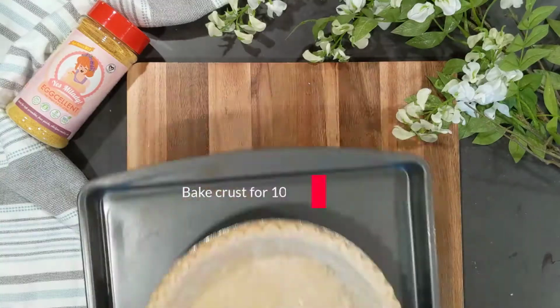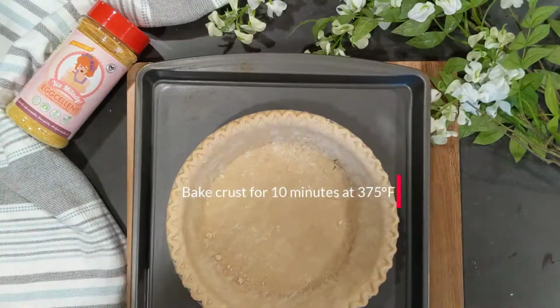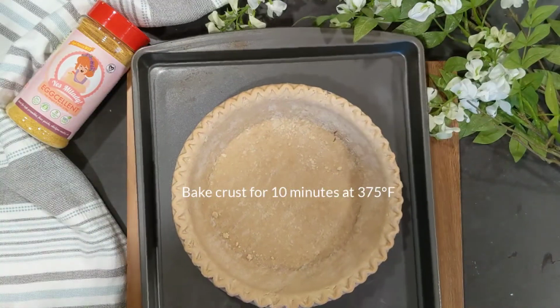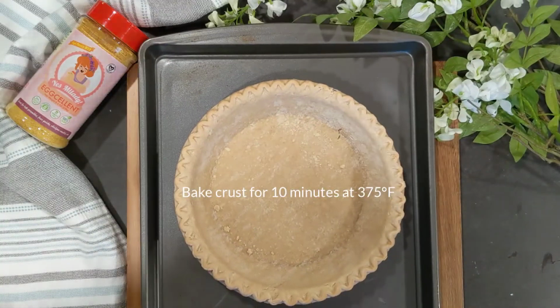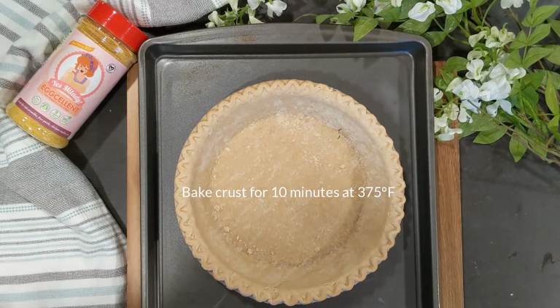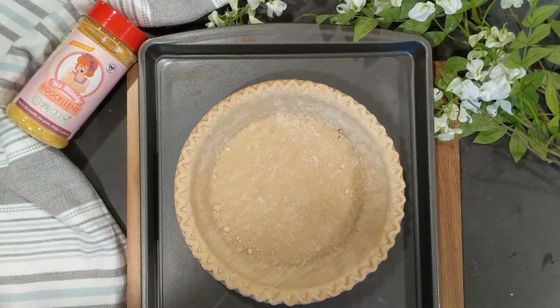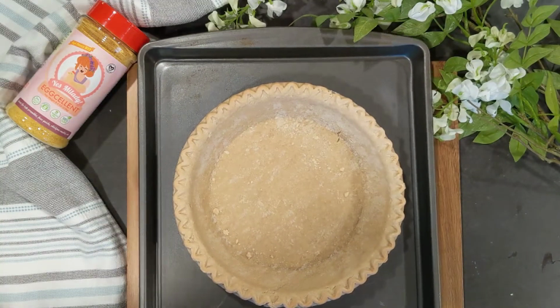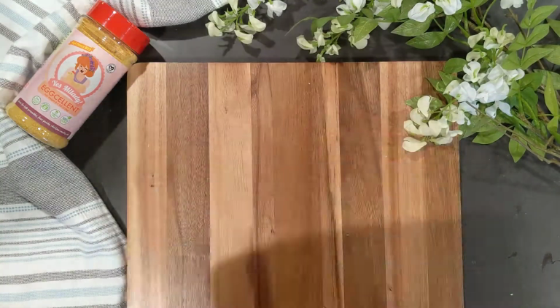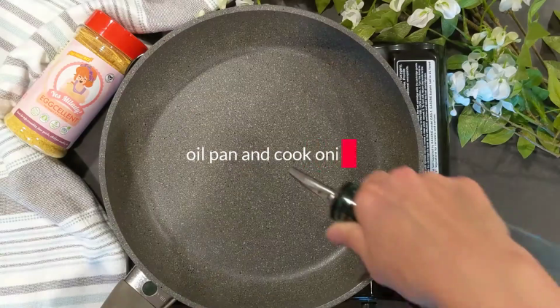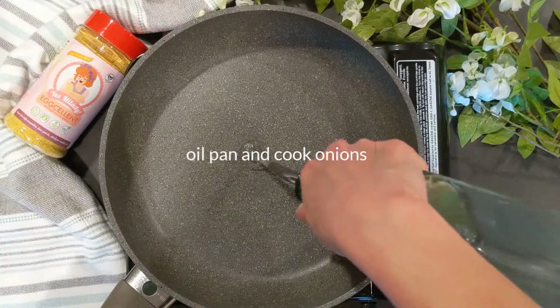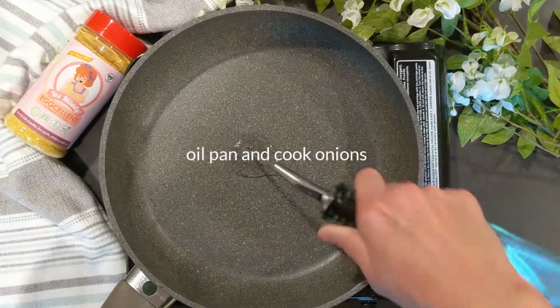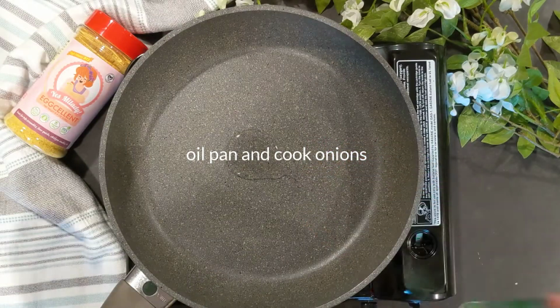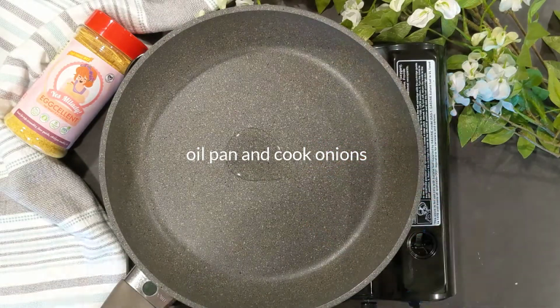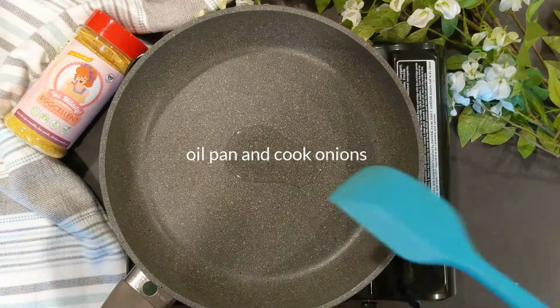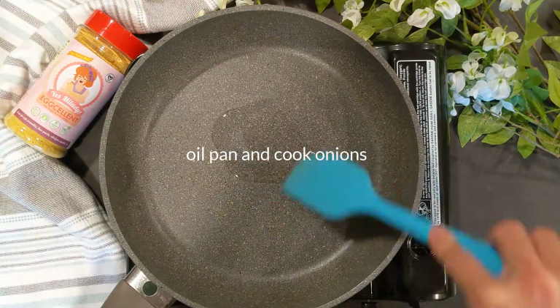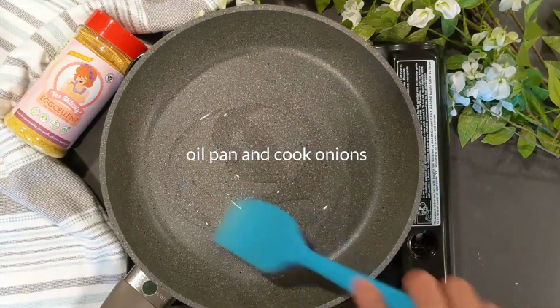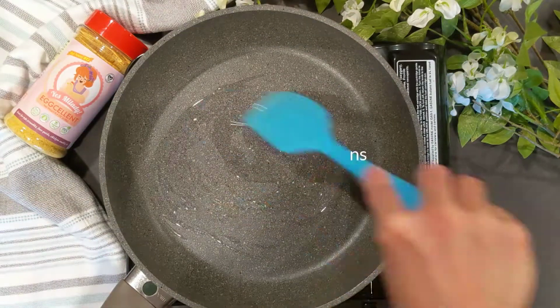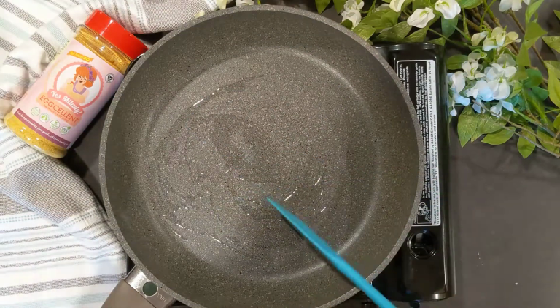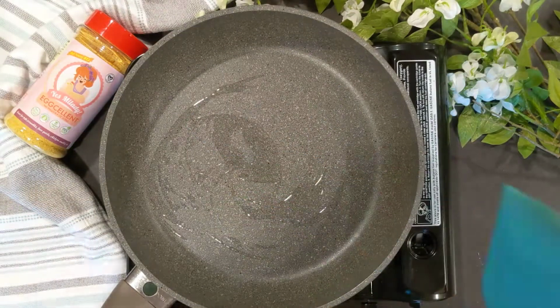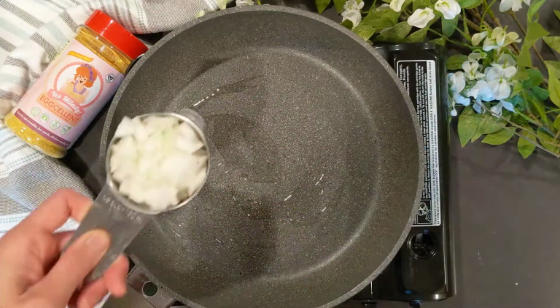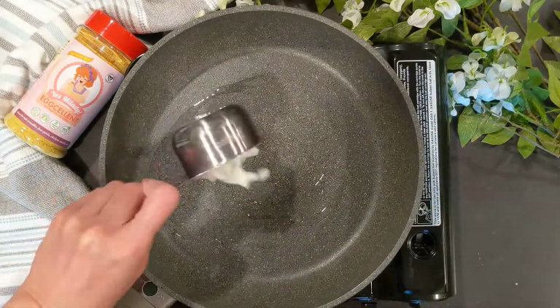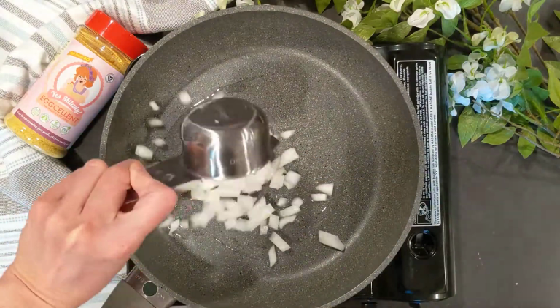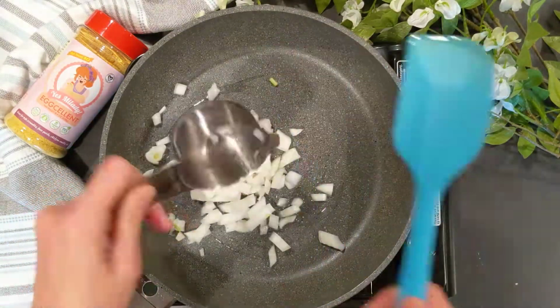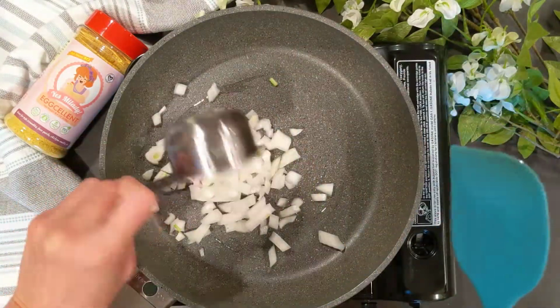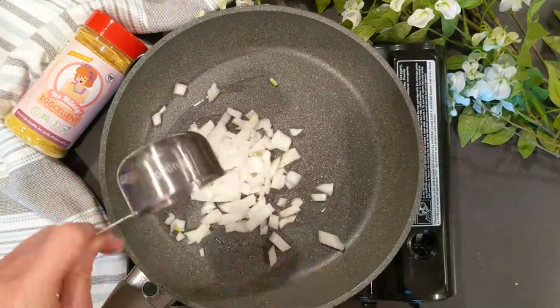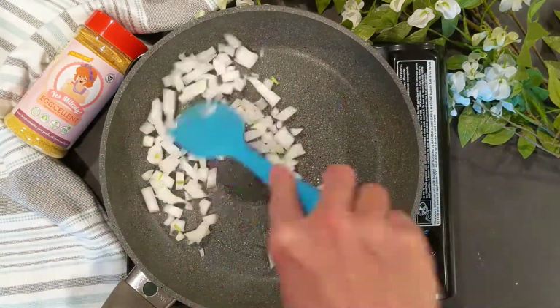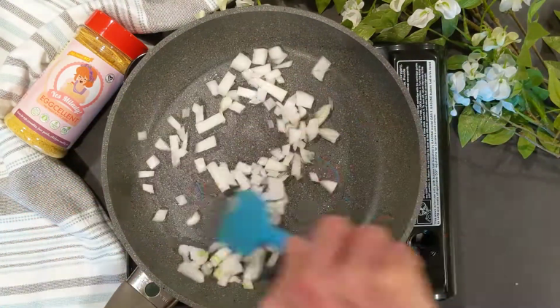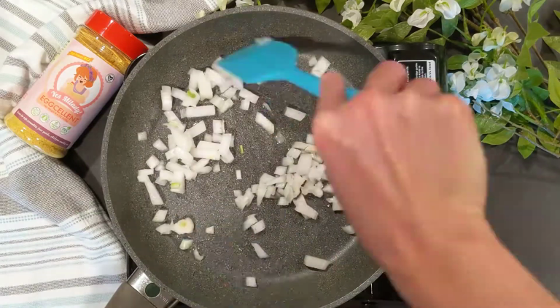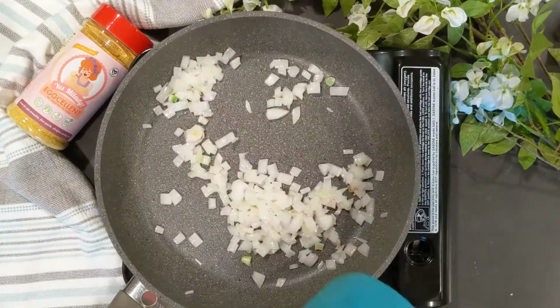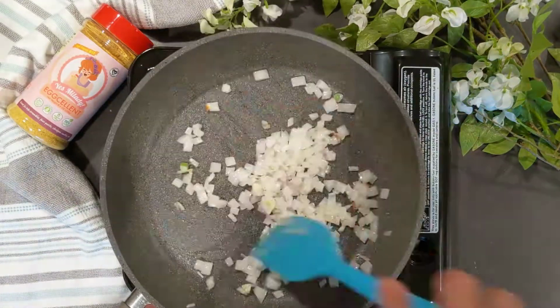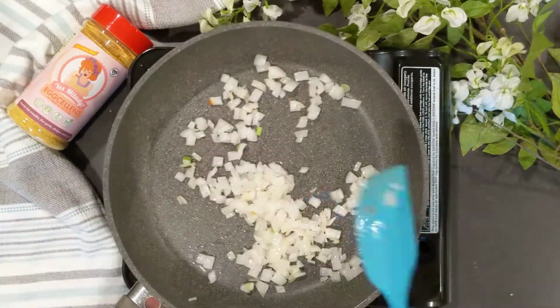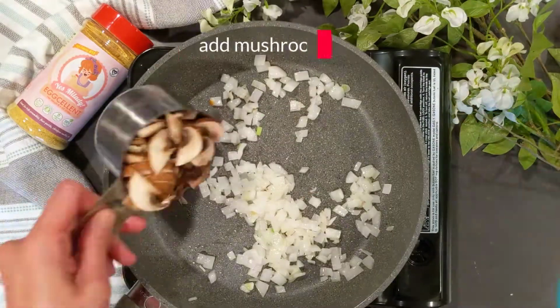Bake your crust for 10 minutes at 375 degrees Fahrenheit. While that's baking, let's cook our vegetables. Add some oil to the pan and start with the chopped onions. Next, add in the mushrooms.